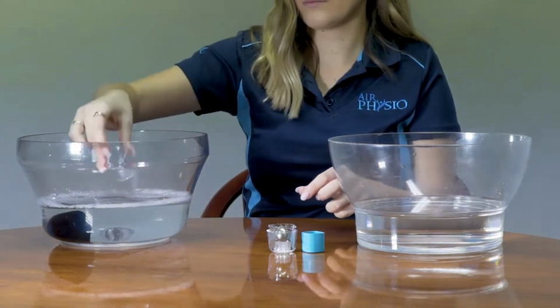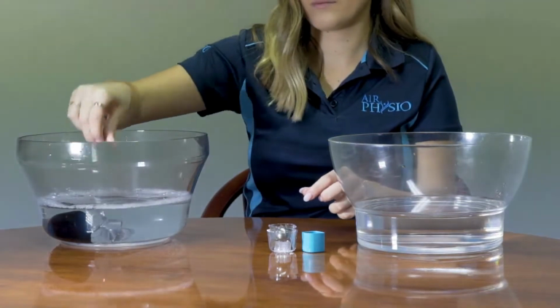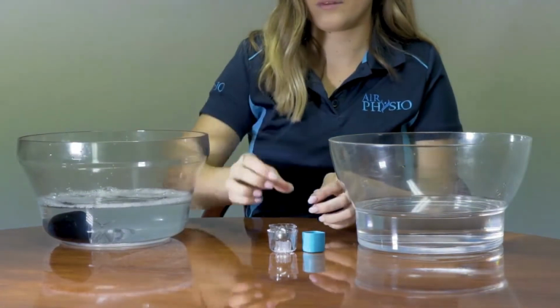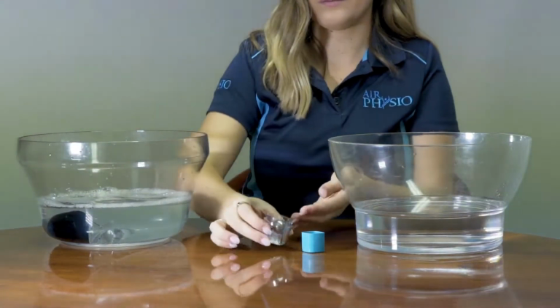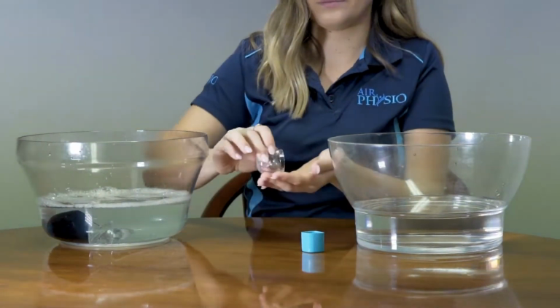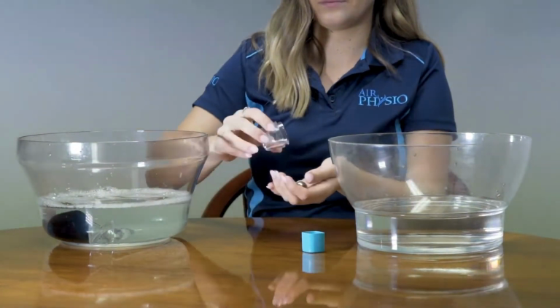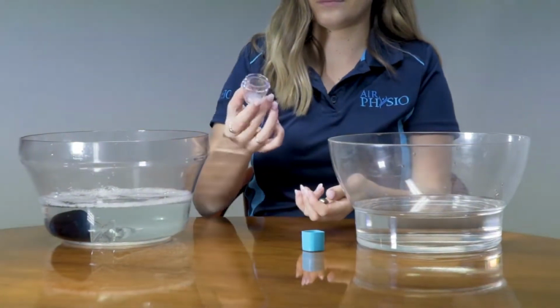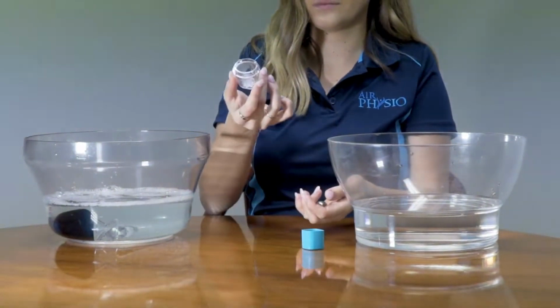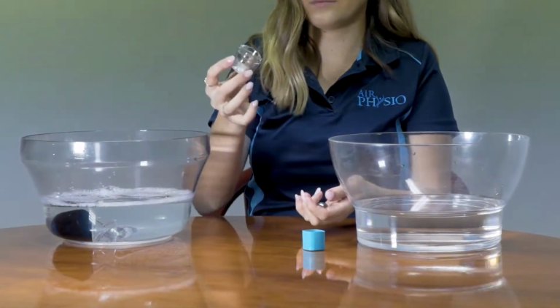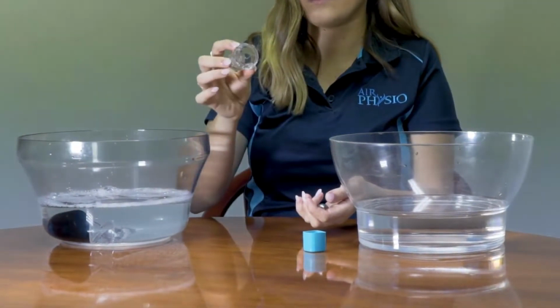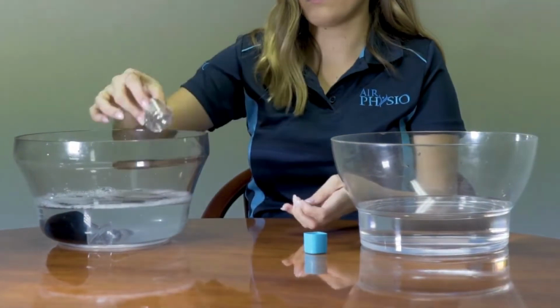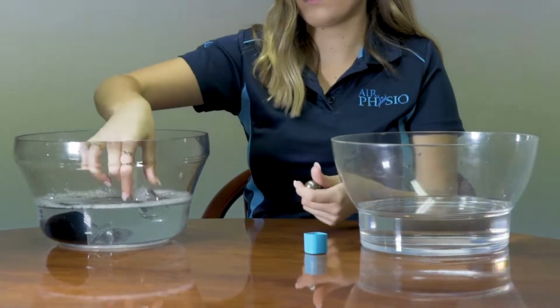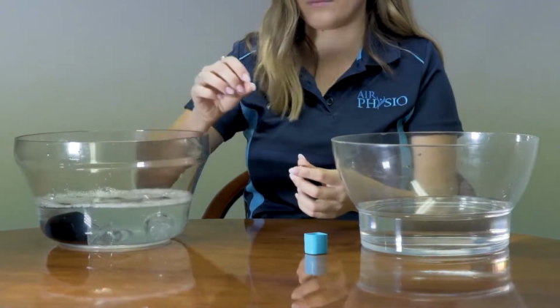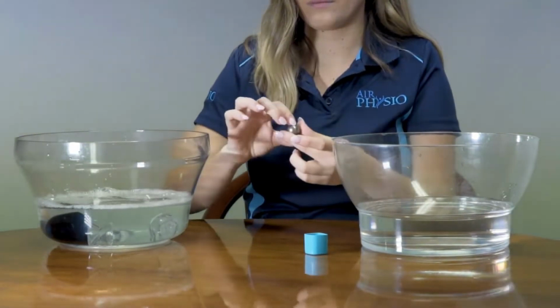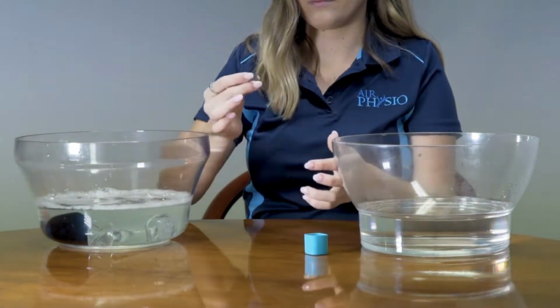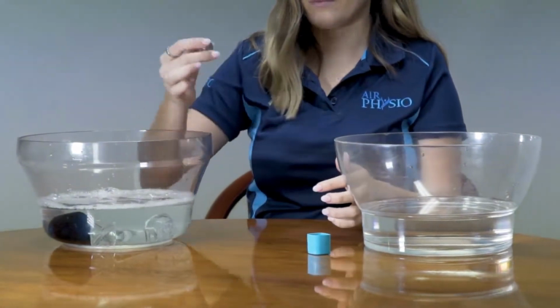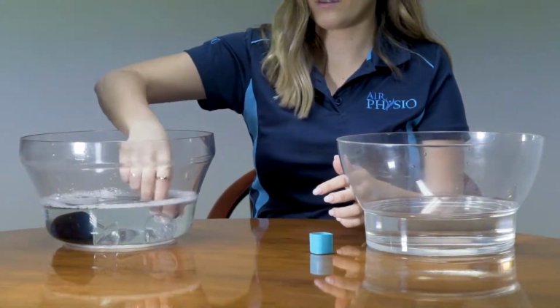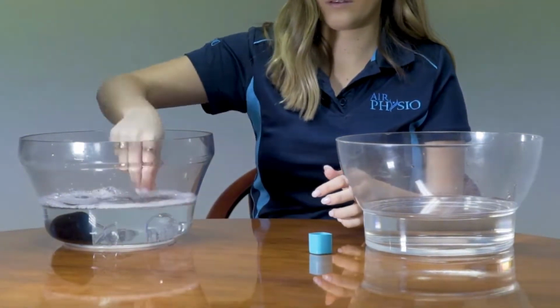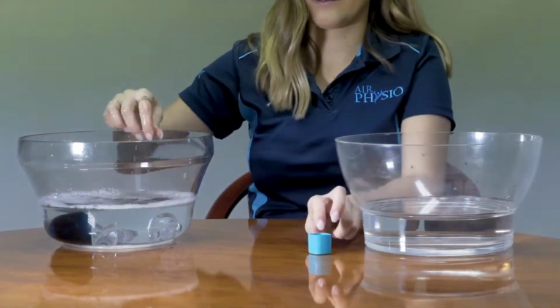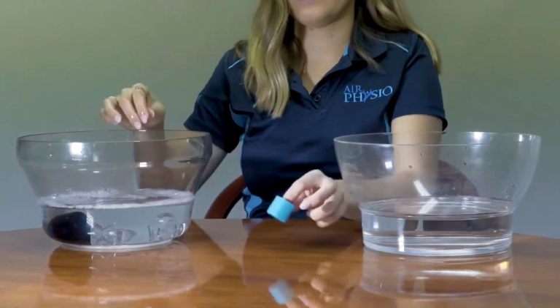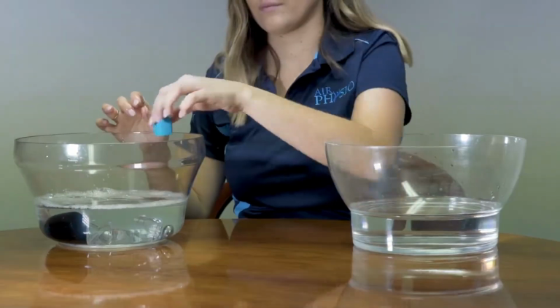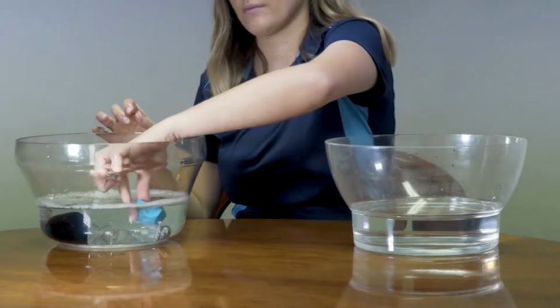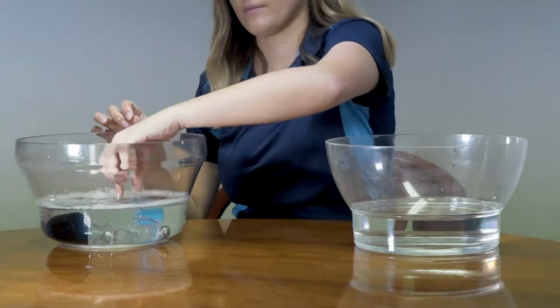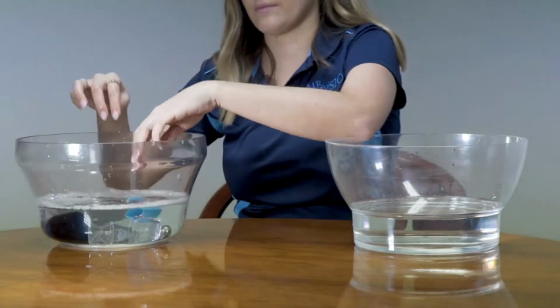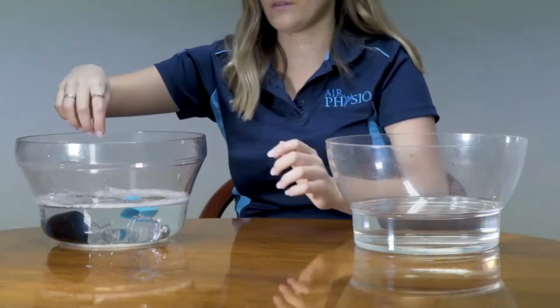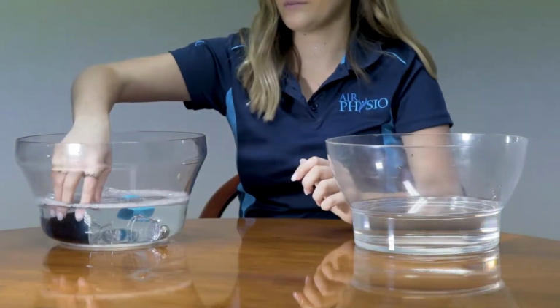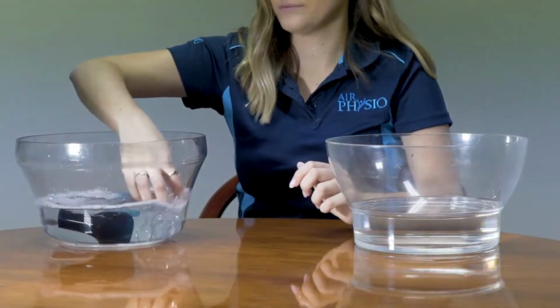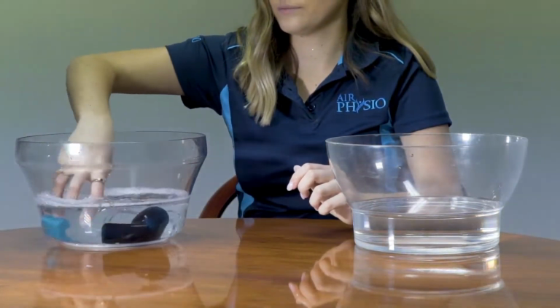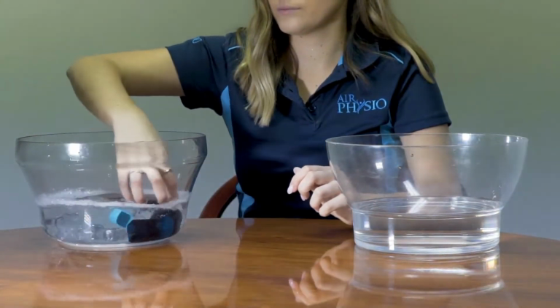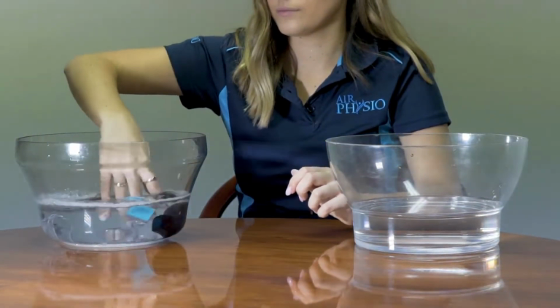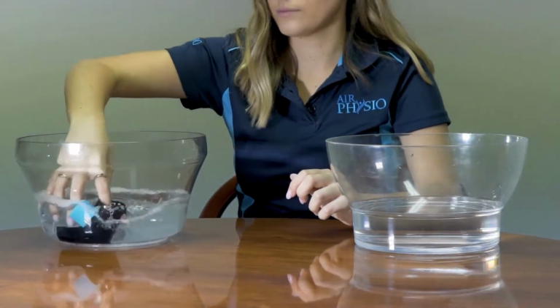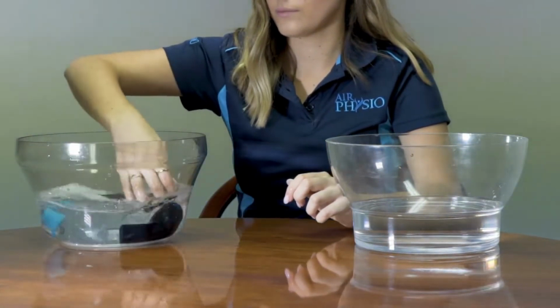Once the parts have been inspected, place each part into soapy water with dishwashing detergent and agitate to help remove any build-up of mucus on the device. You can also use a soft cloth to wipe it if you like.